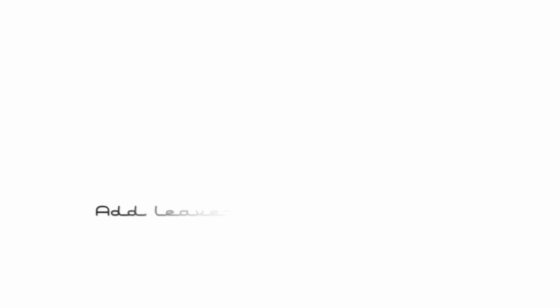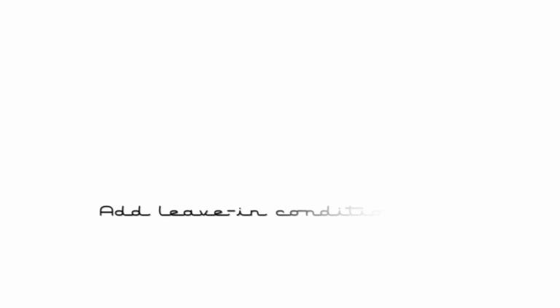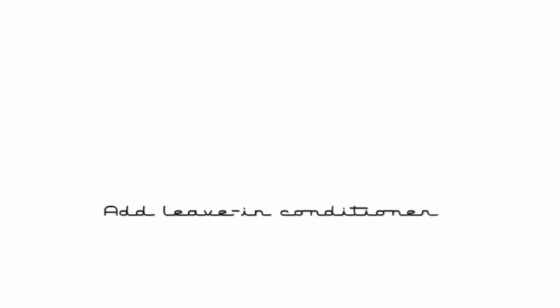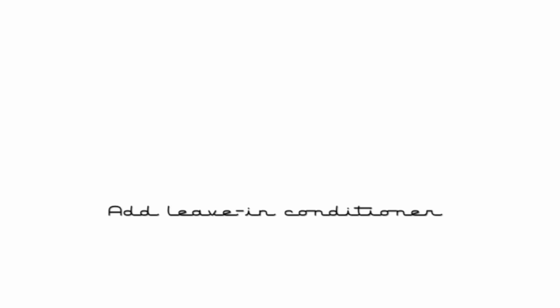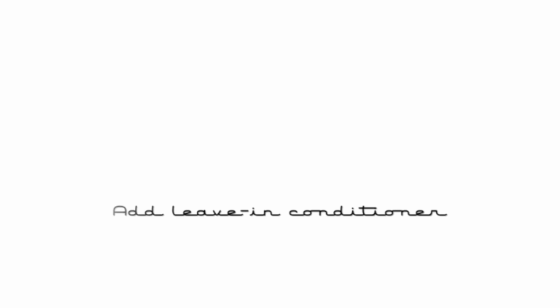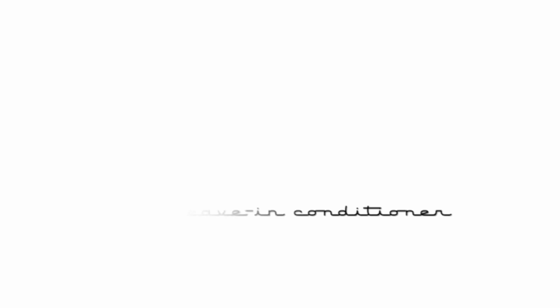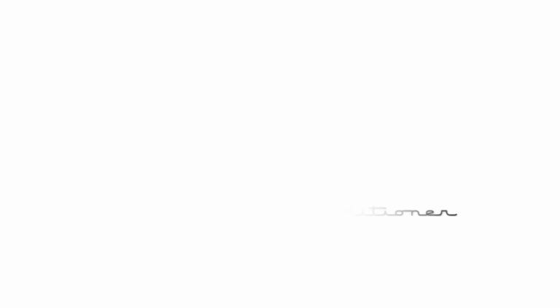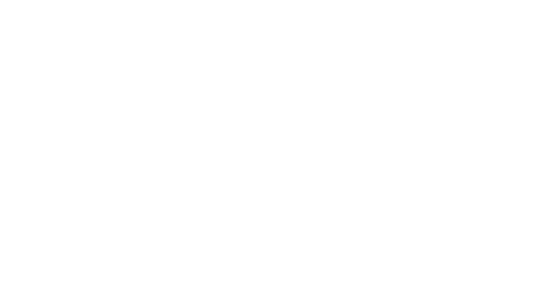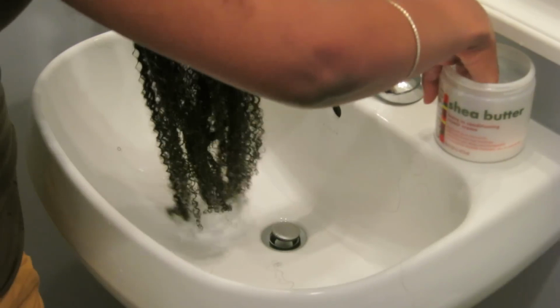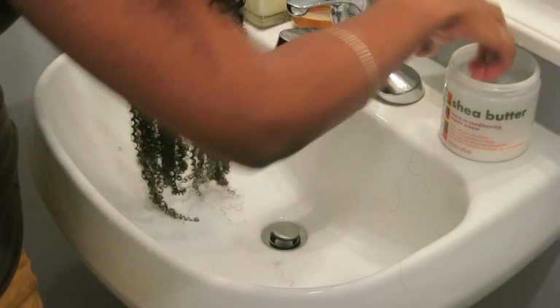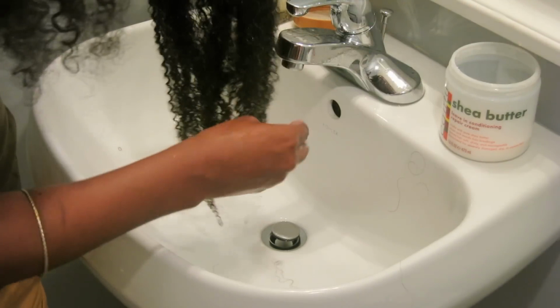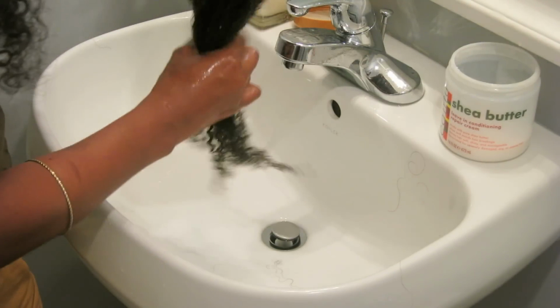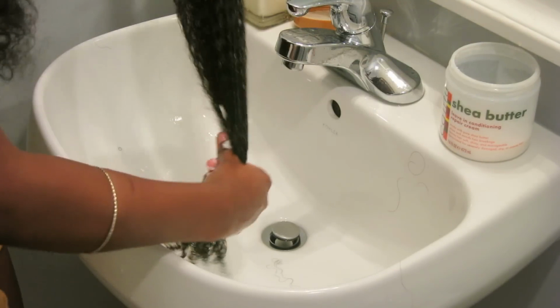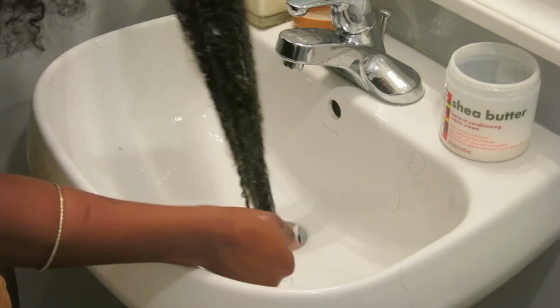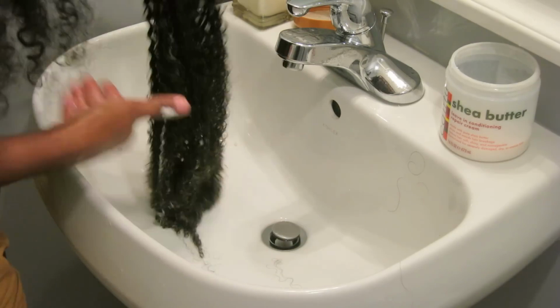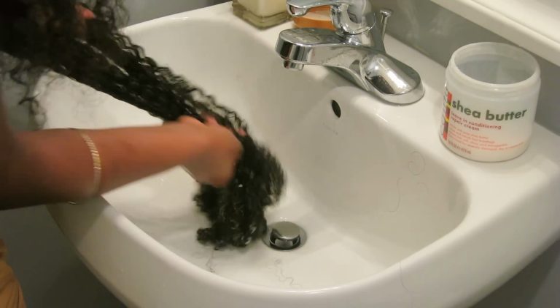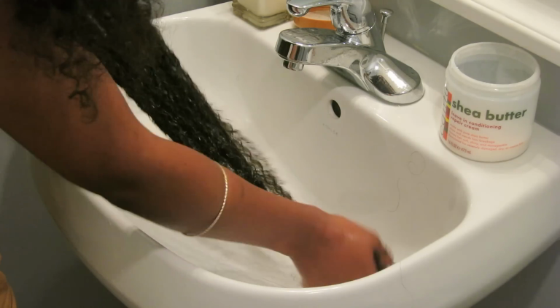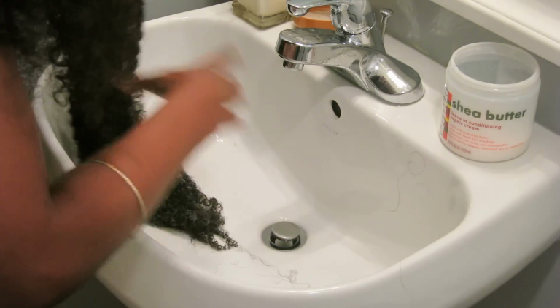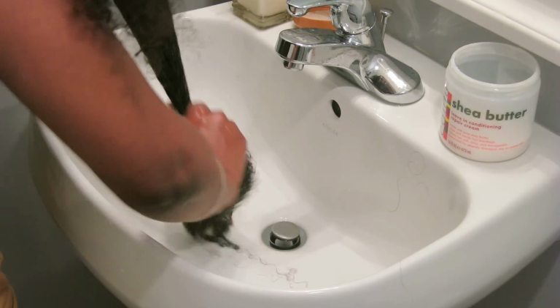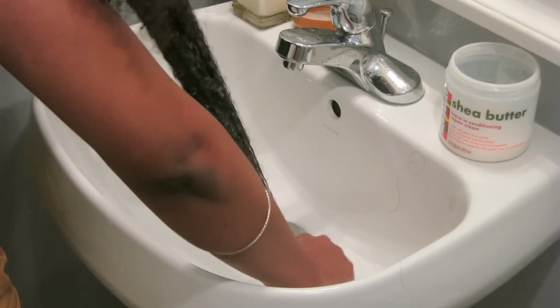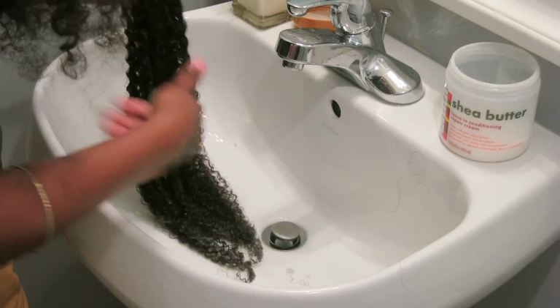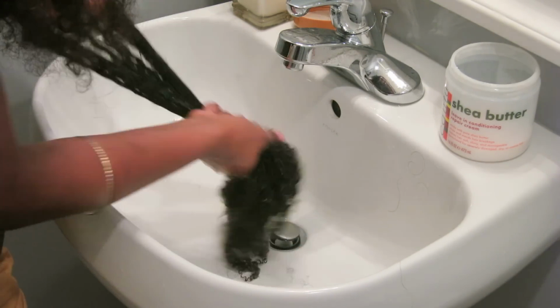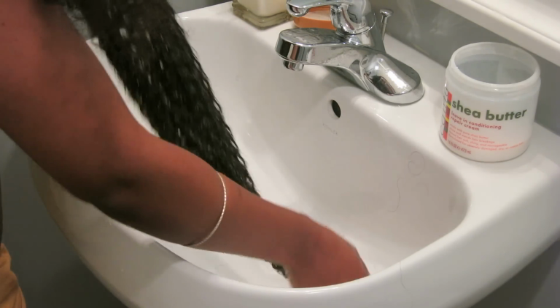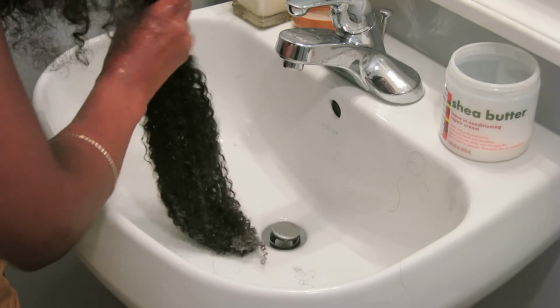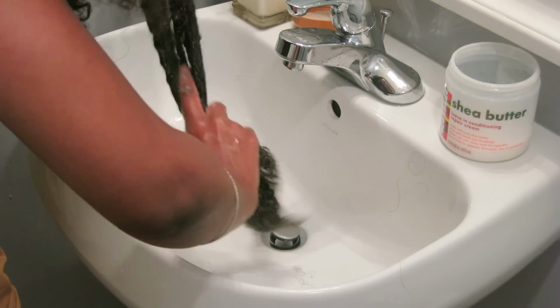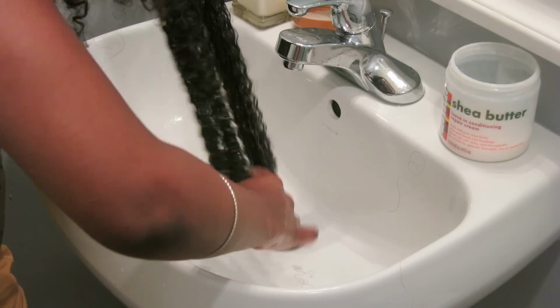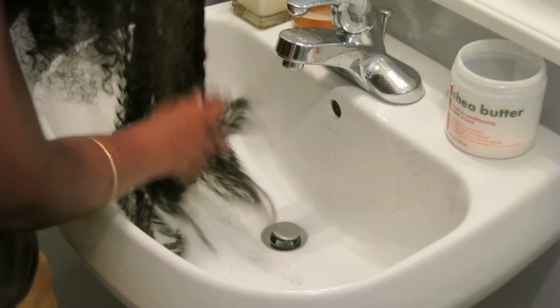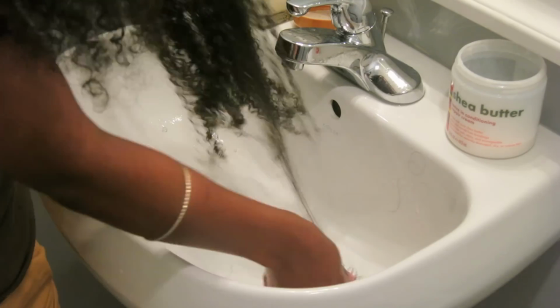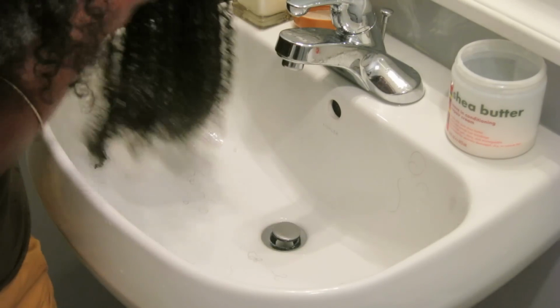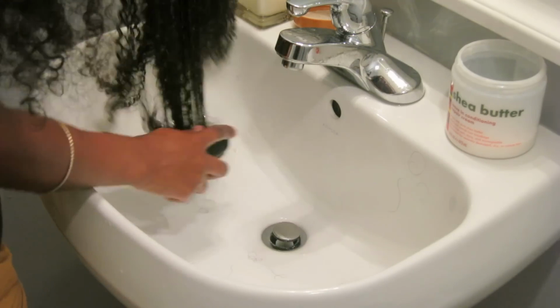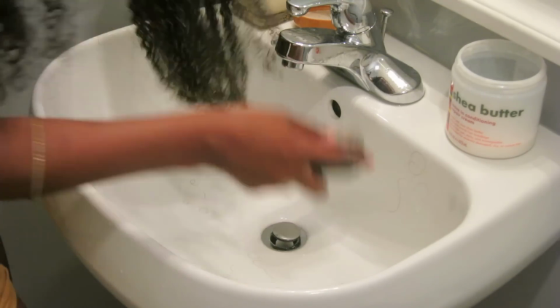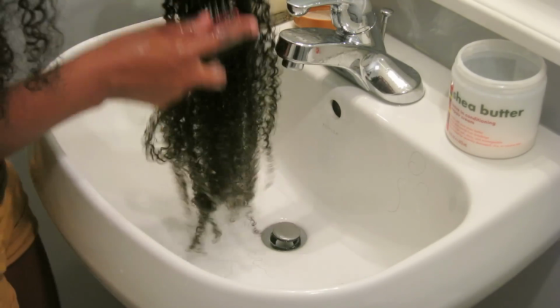Now add that leave-in! Distribute it good, especially on those ends. And condition the rest of your clips the same way.